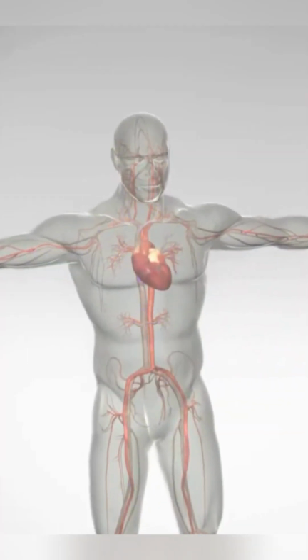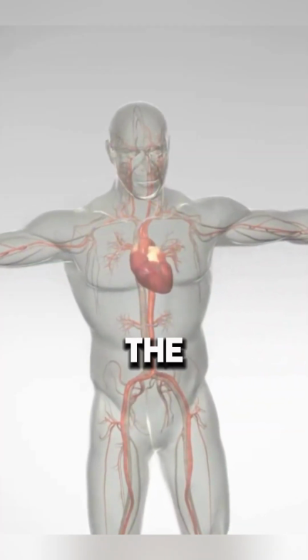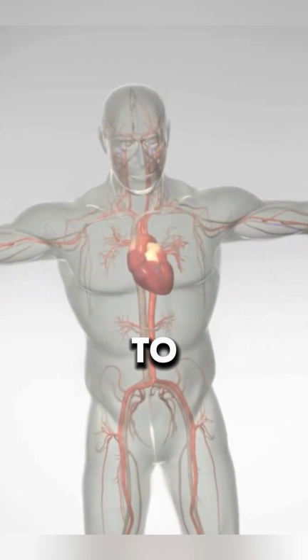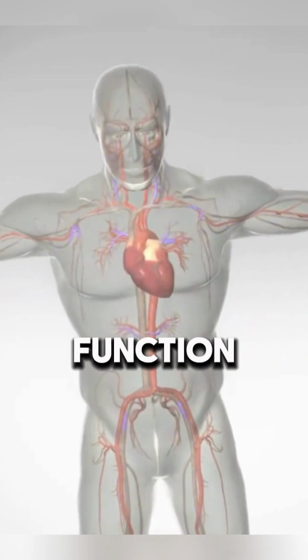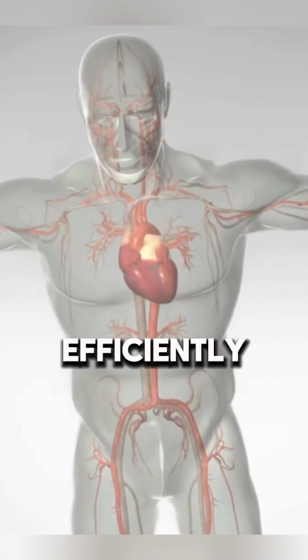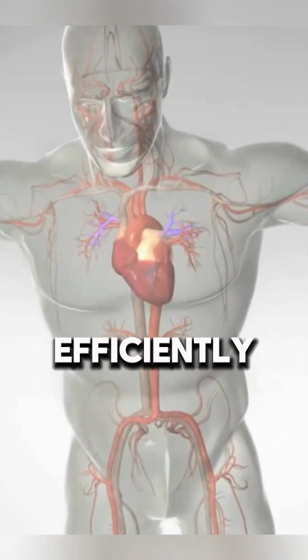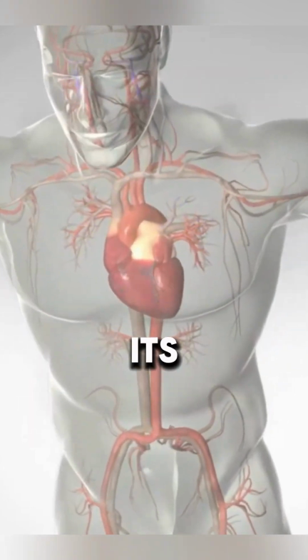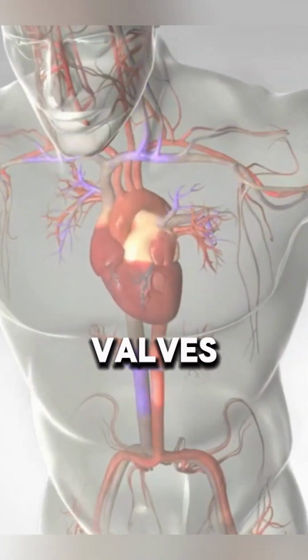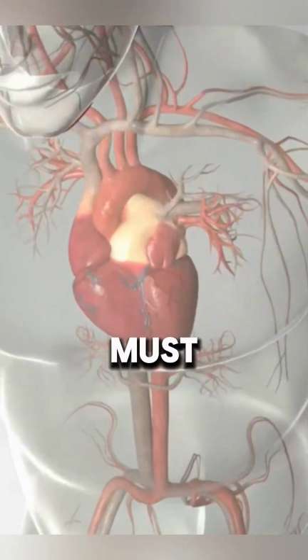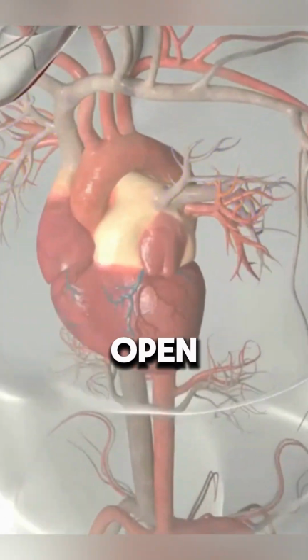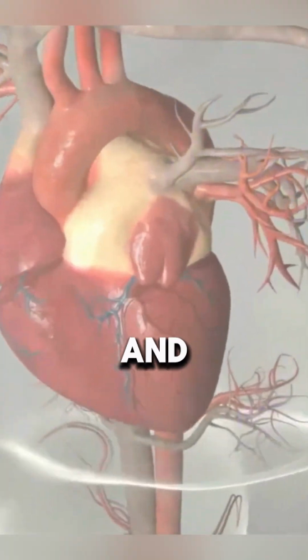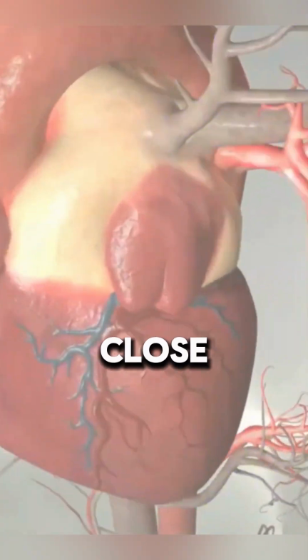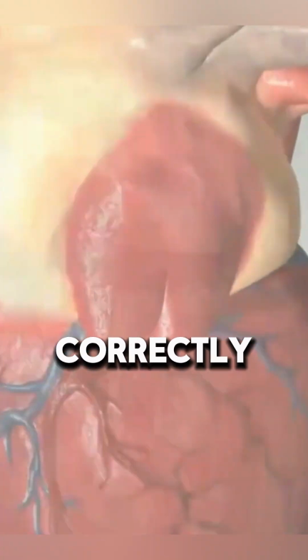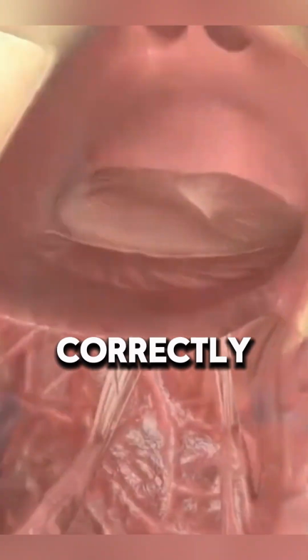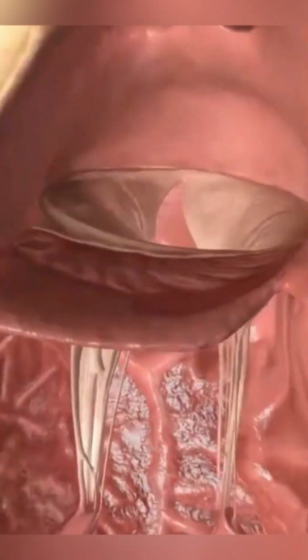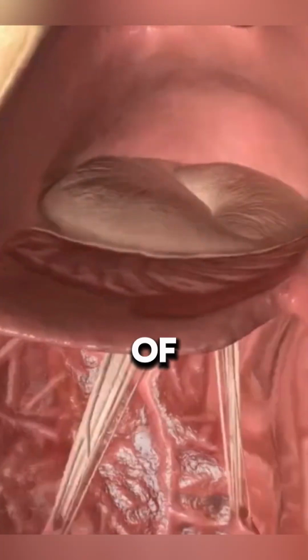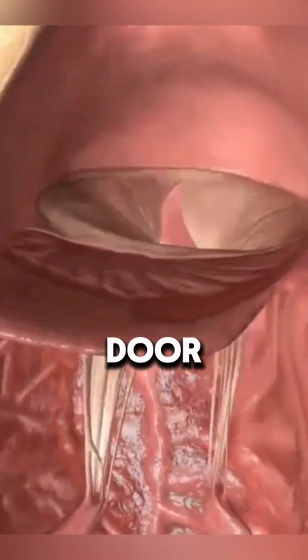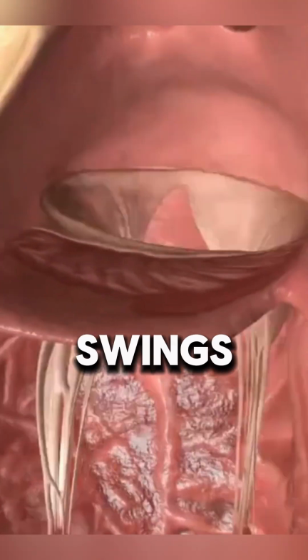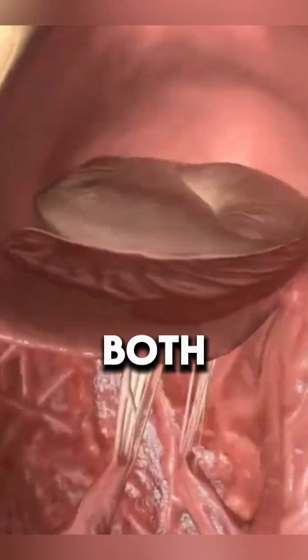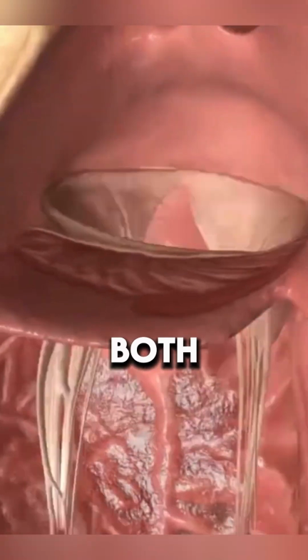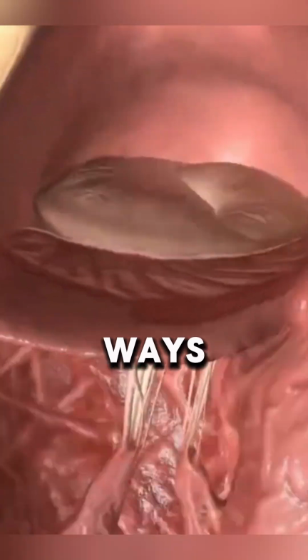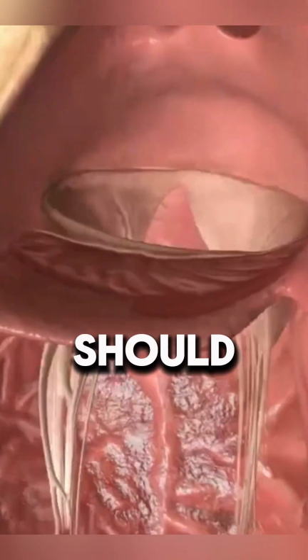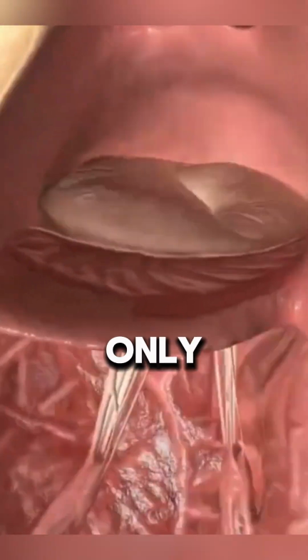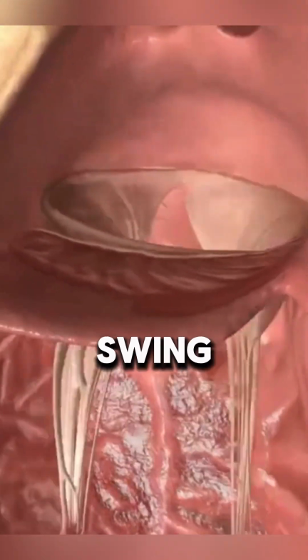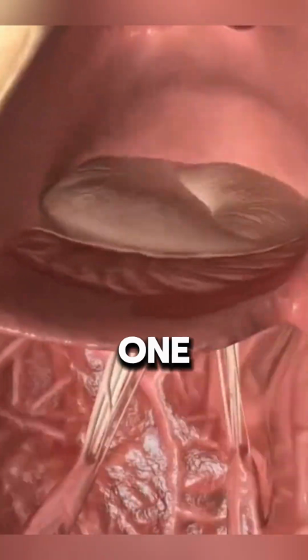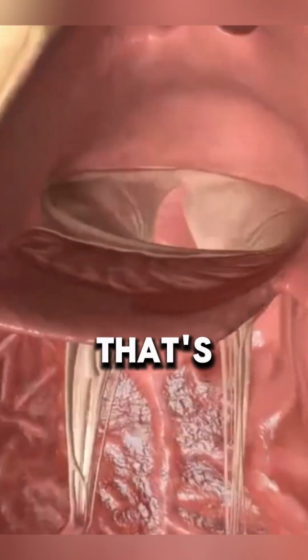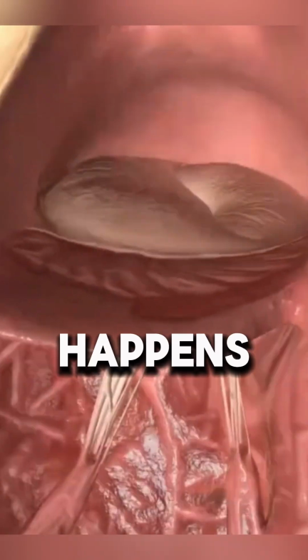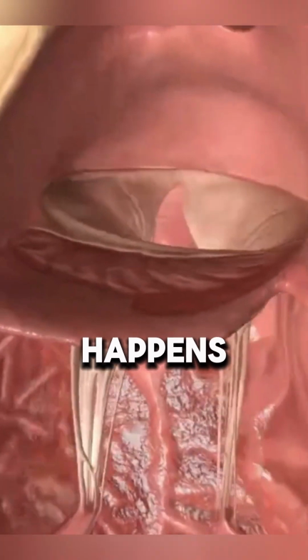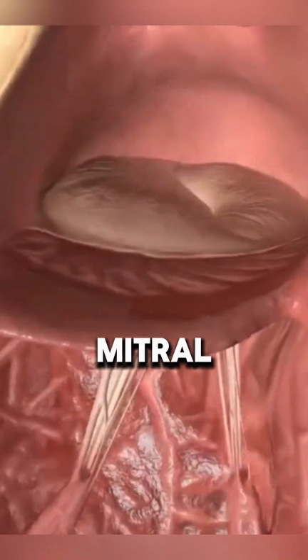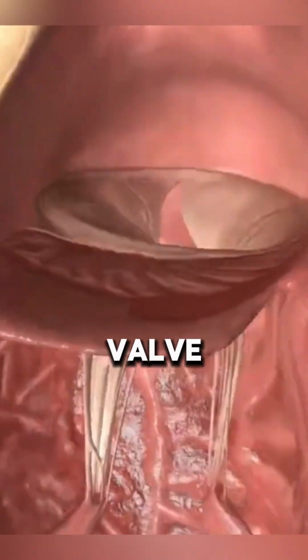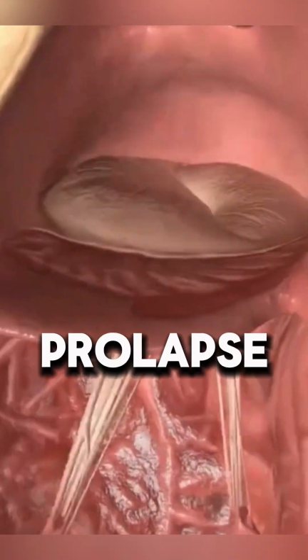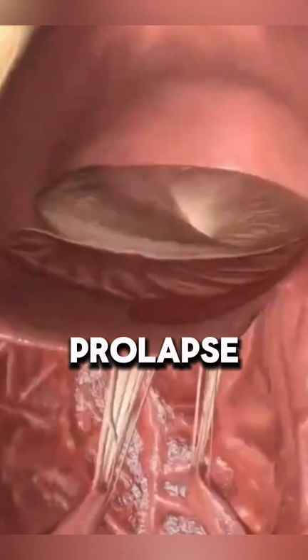For the heart to function efficiently, its valves must open and close correctly. Think of a door that swings both ways when it should only swing one — that's what happens with mitral valve prolapse.